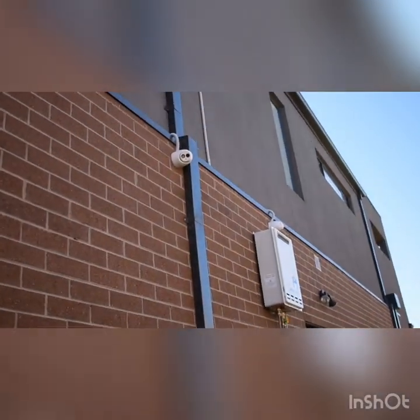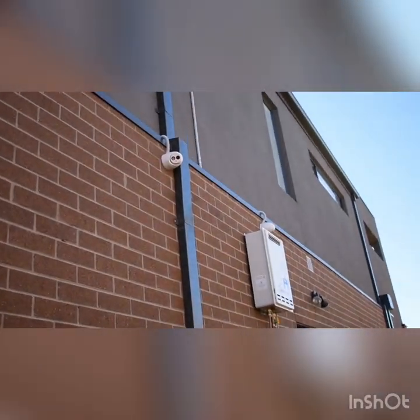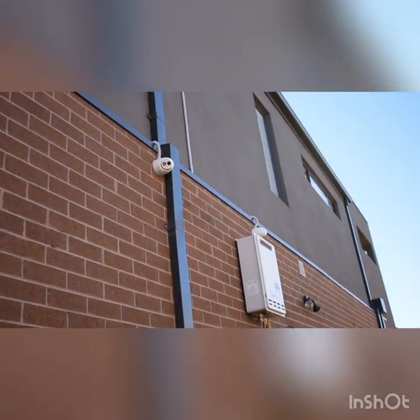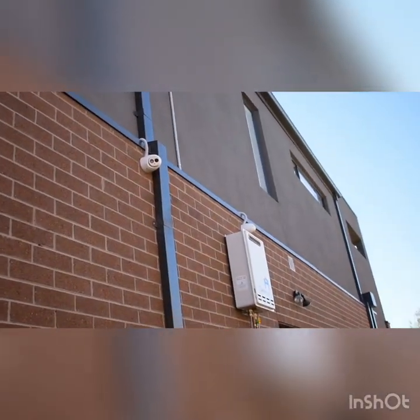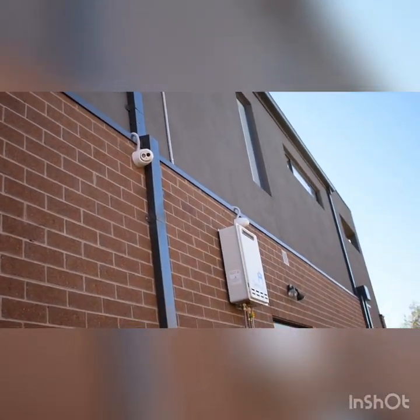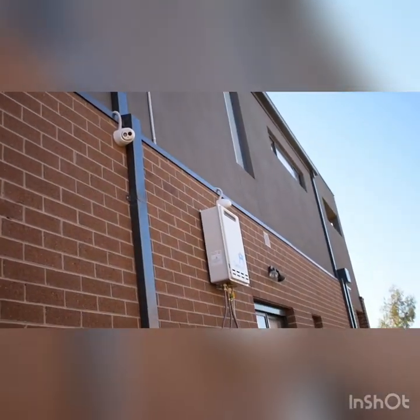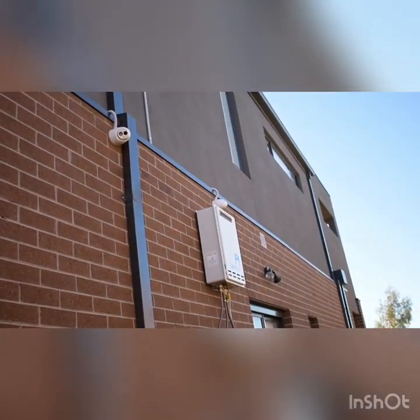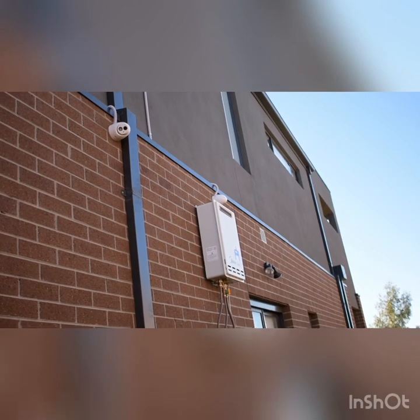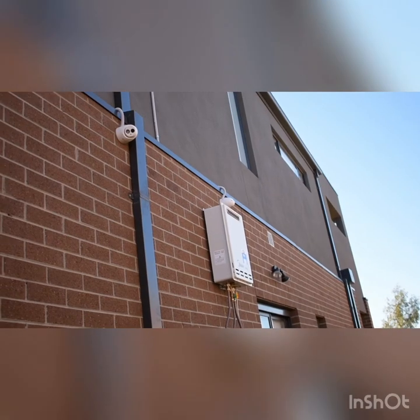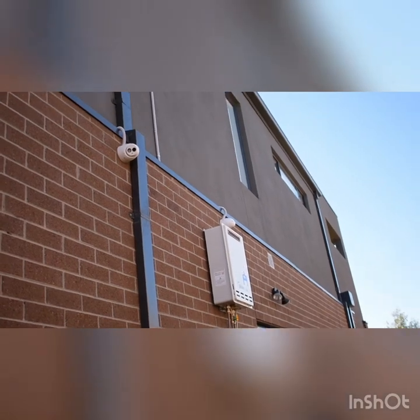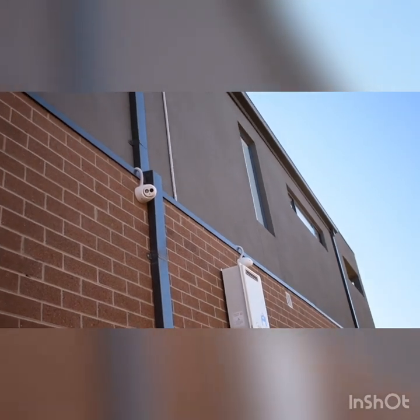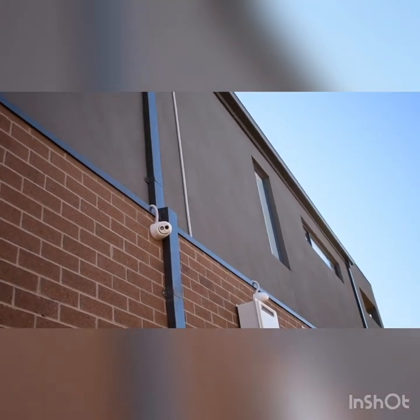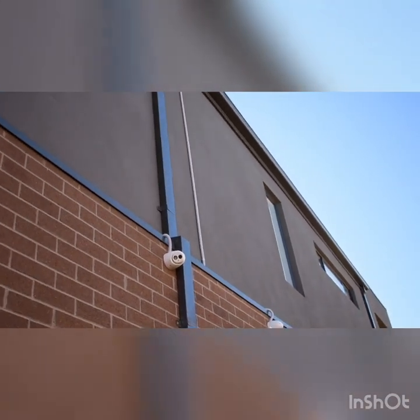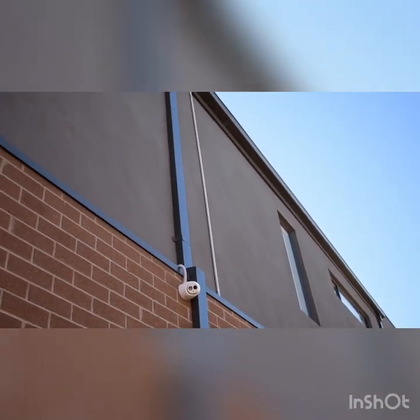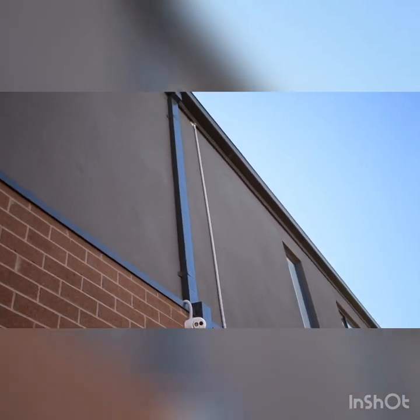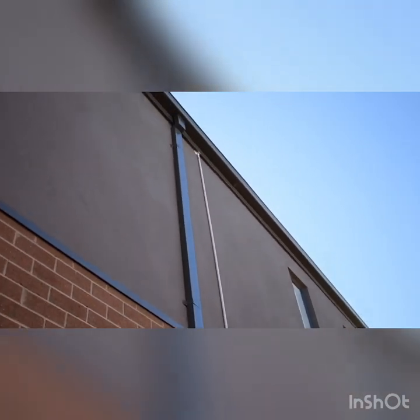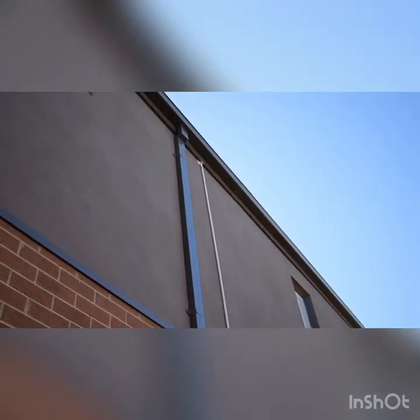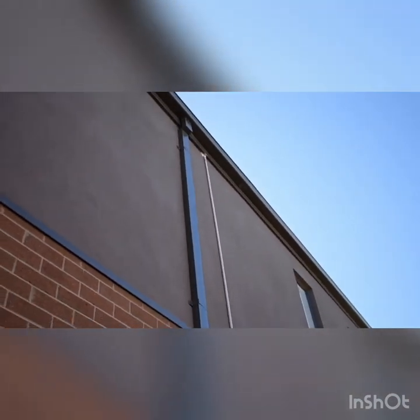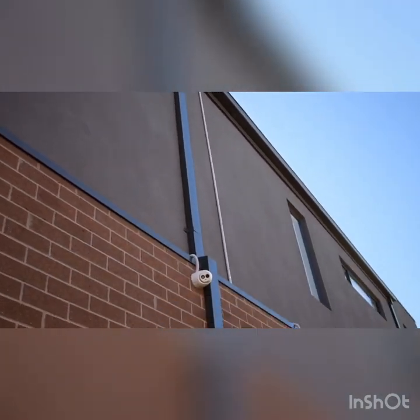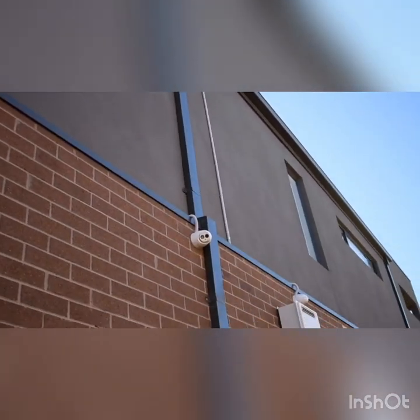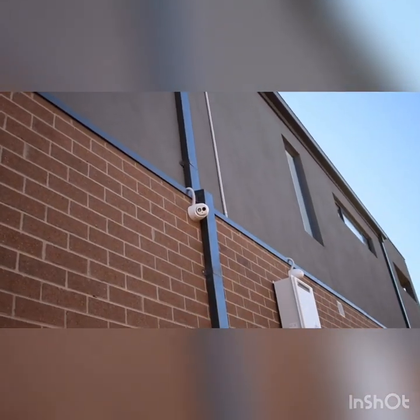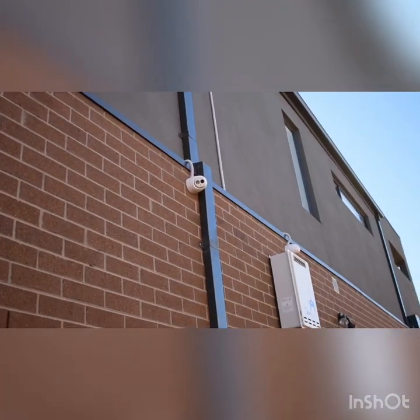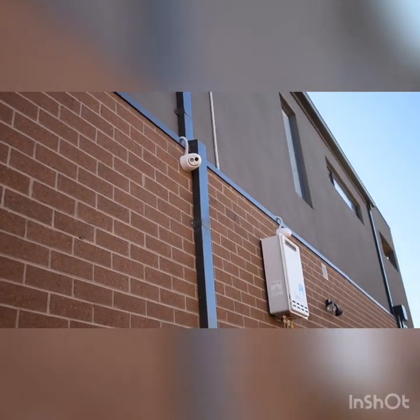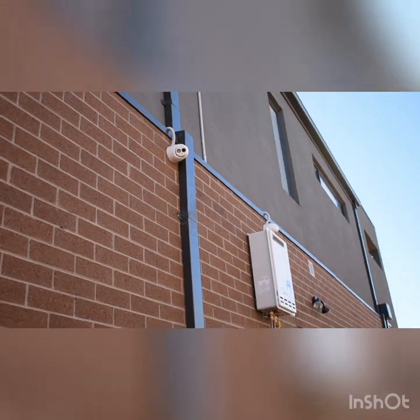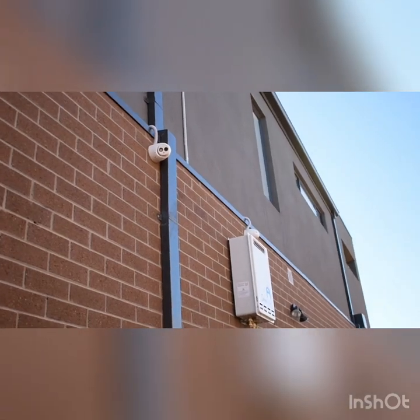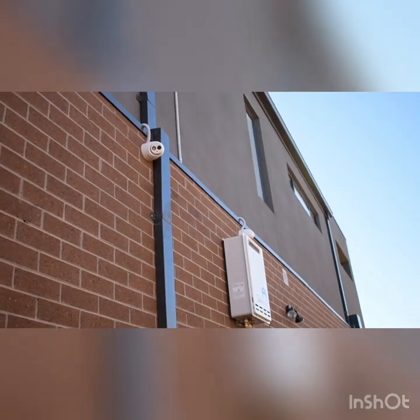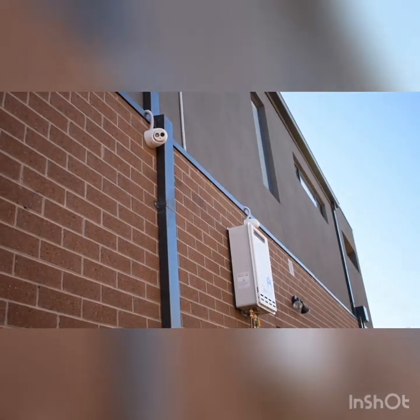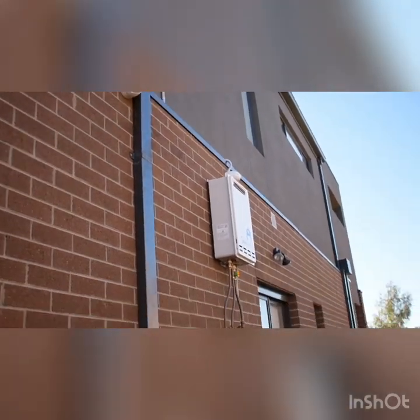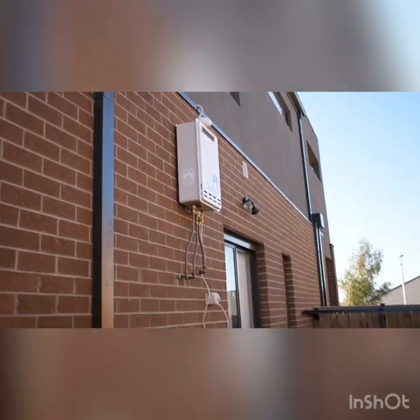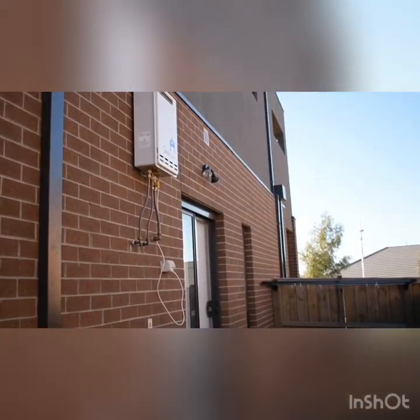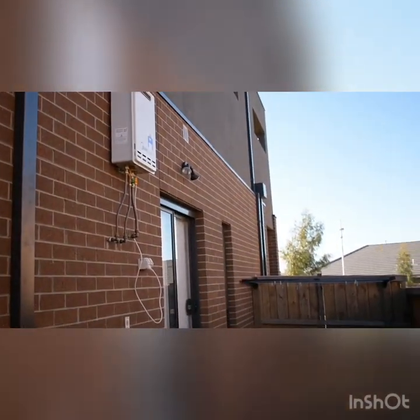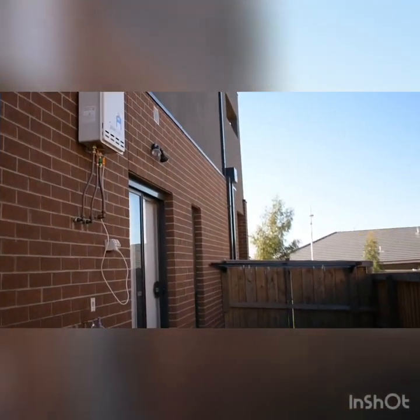So we have installed 8 cameras here. All the cables are going up to the second level, and we finished the job within 10 hours with 3 amazing team members.